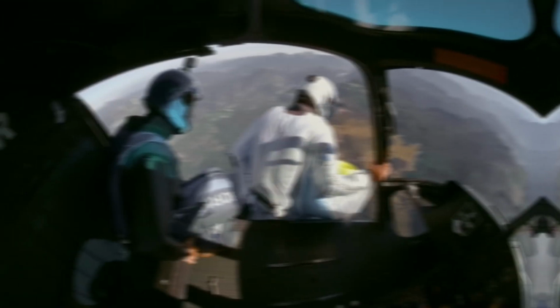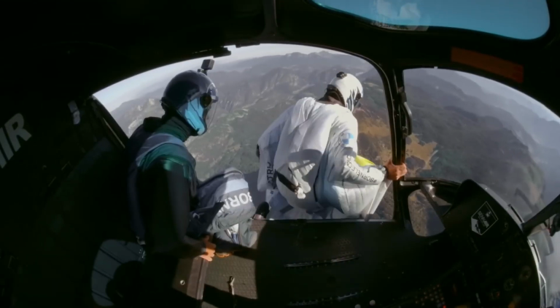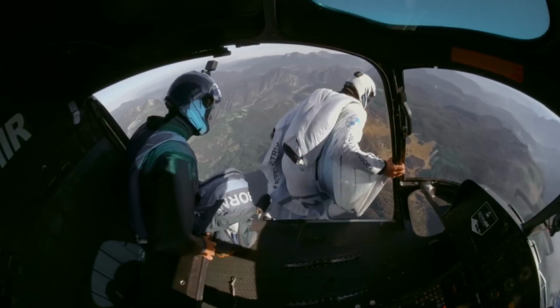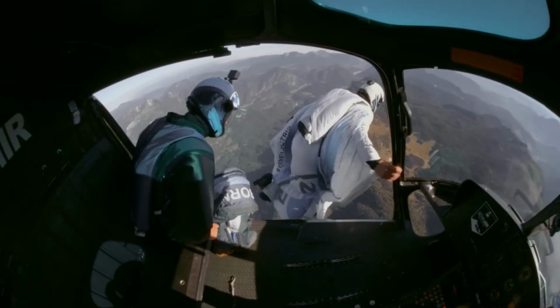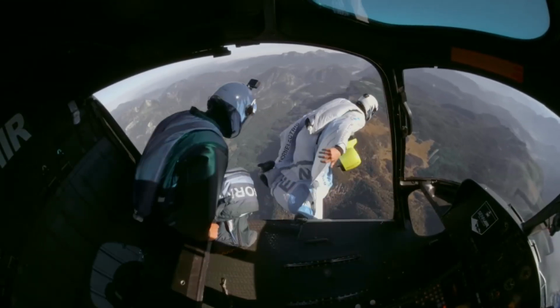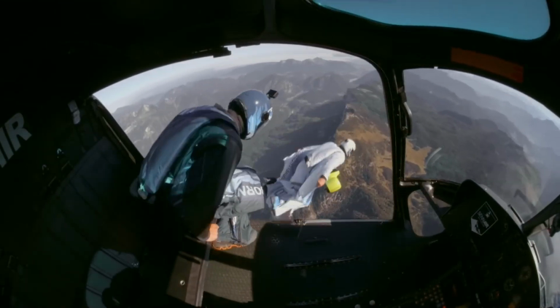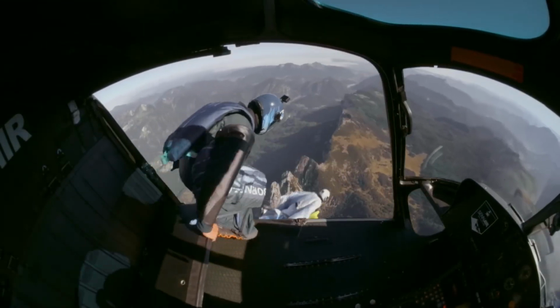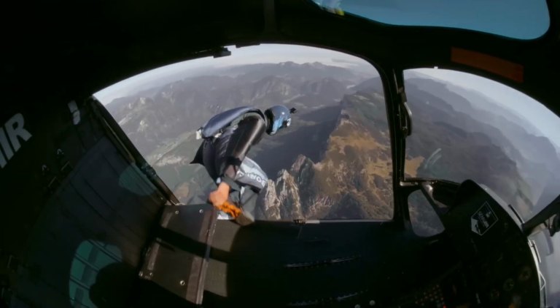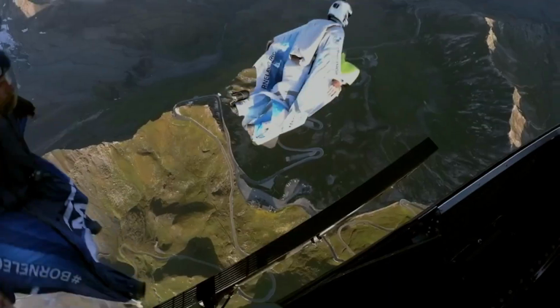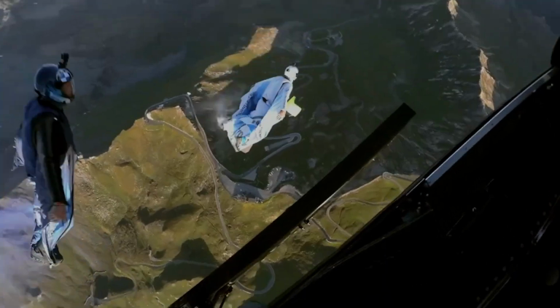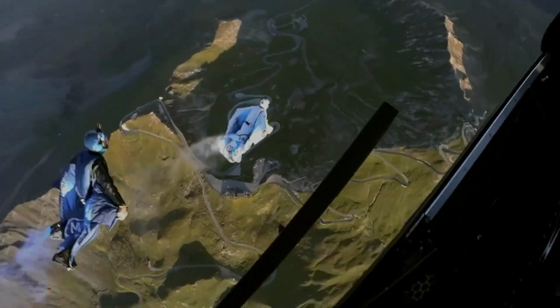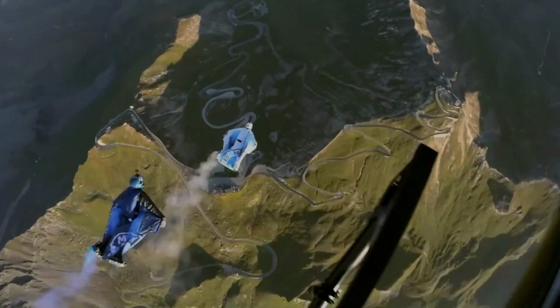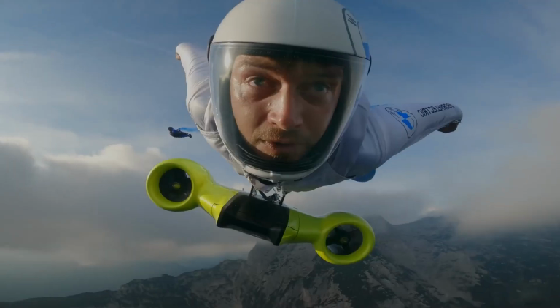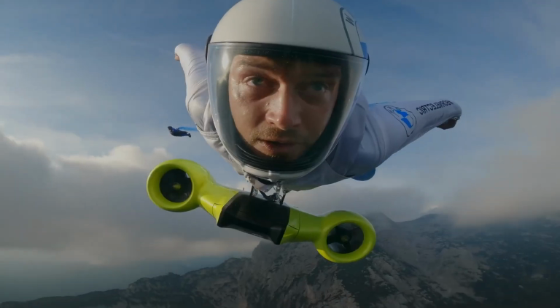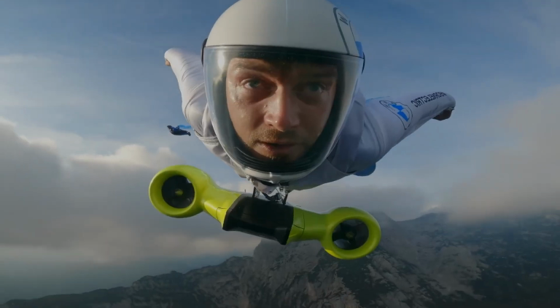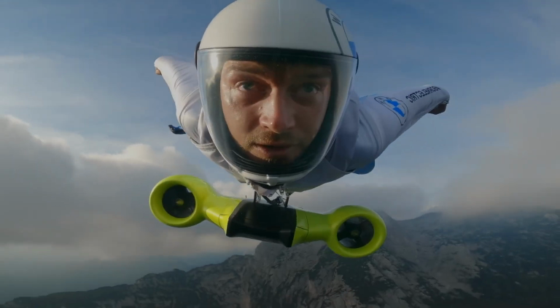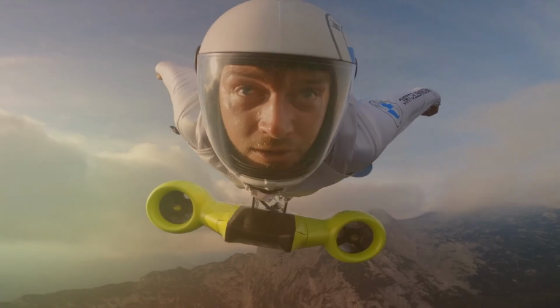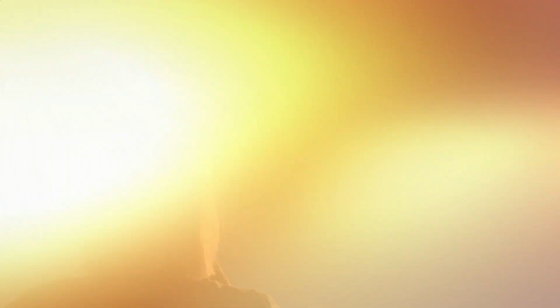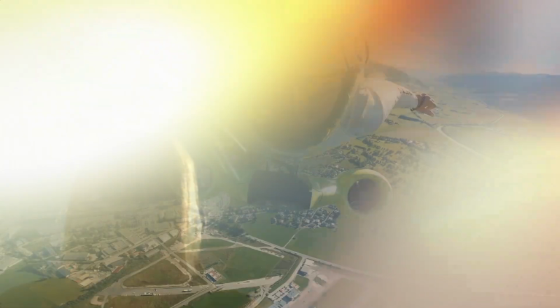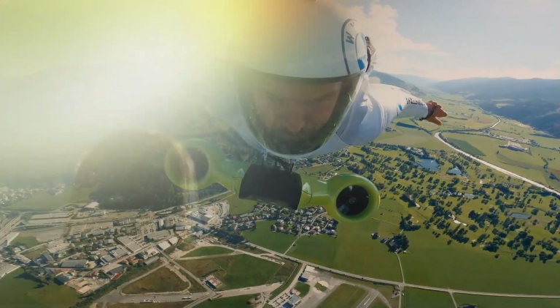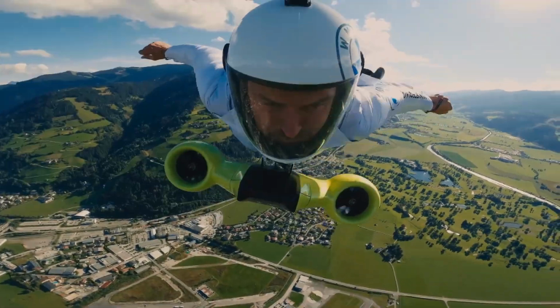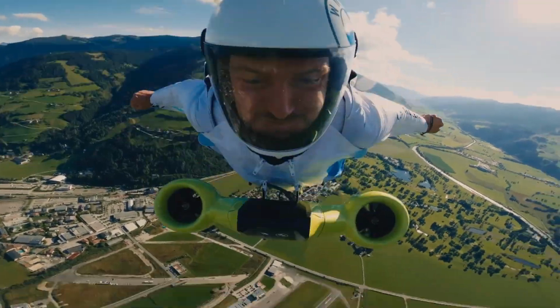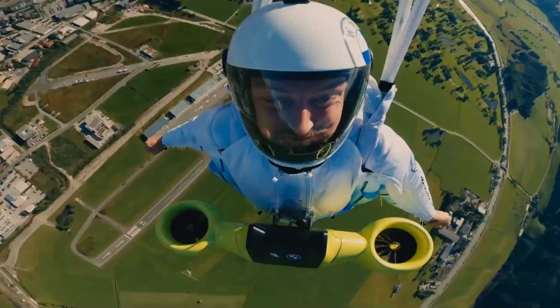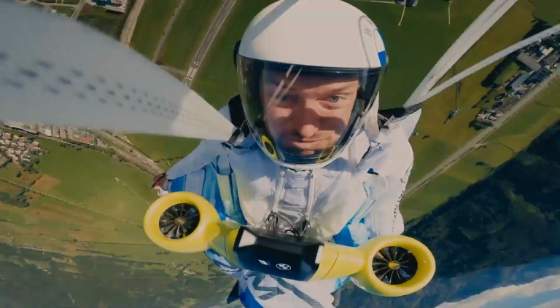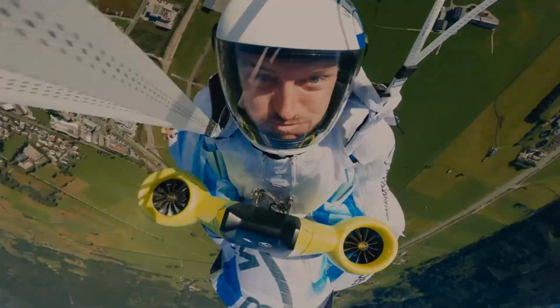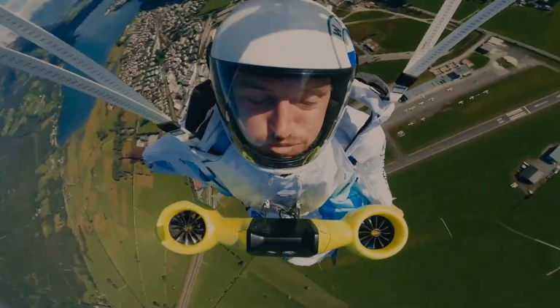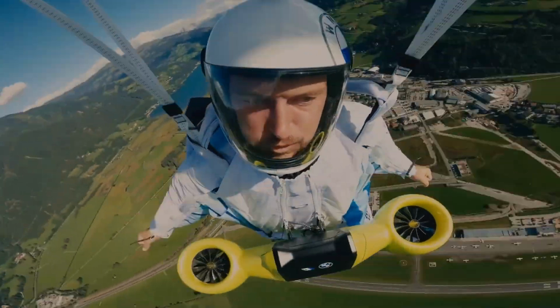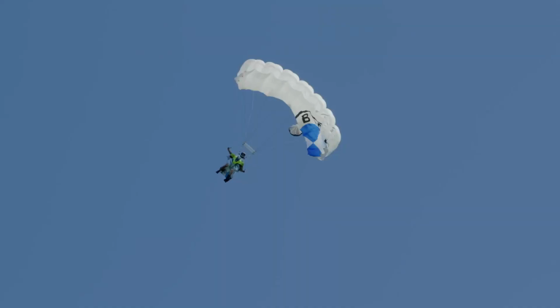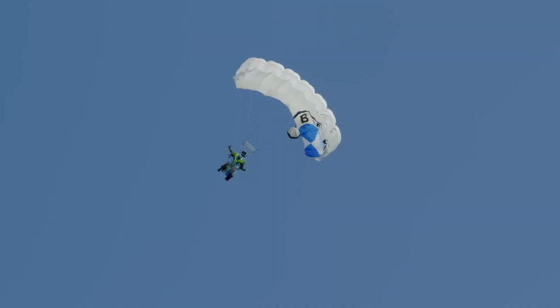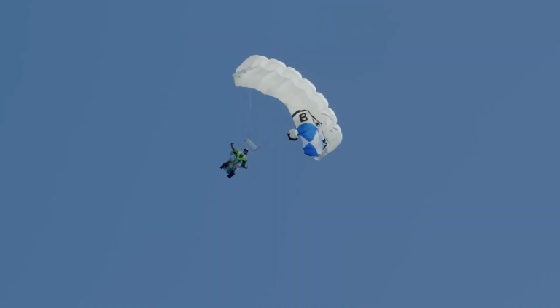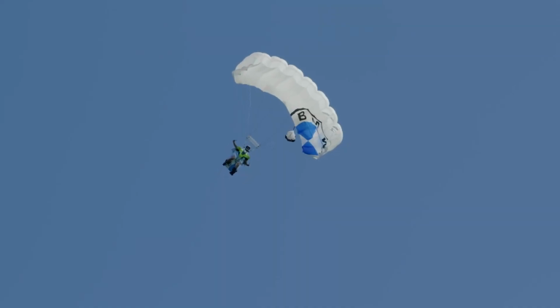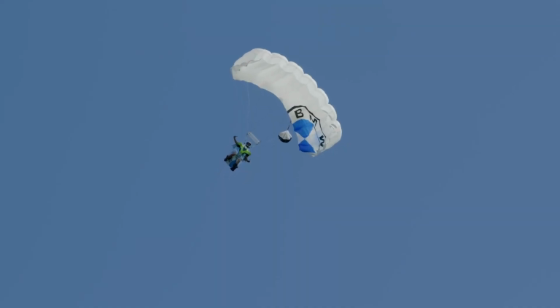Salzman was the first to test the suit, even training in the world's only indoor wind tunnel designed for wingsuit flying. It's a game-changer for extreme sports enthusiasts.